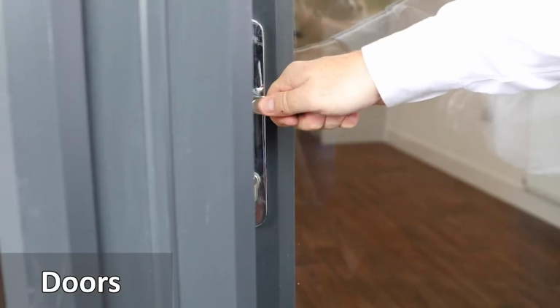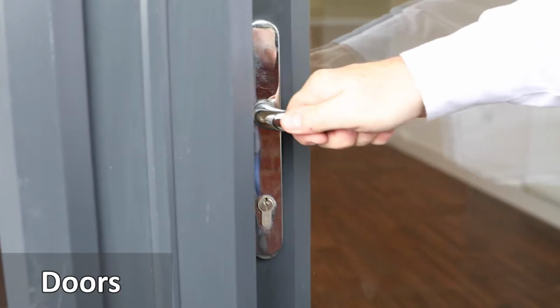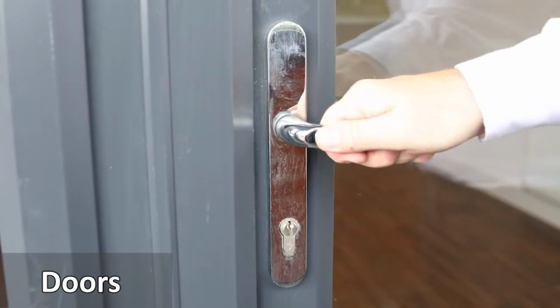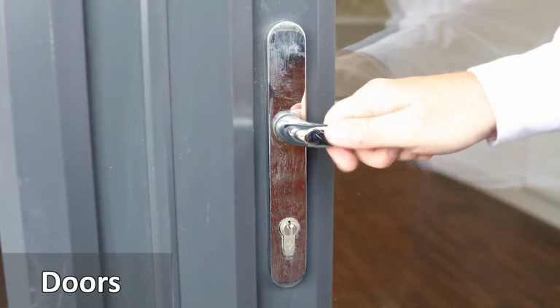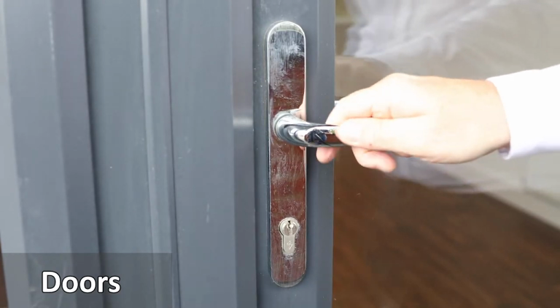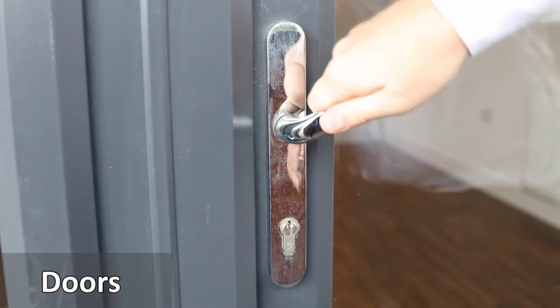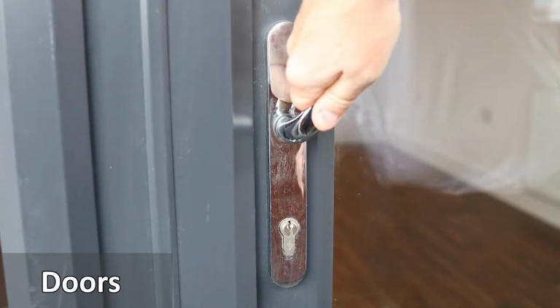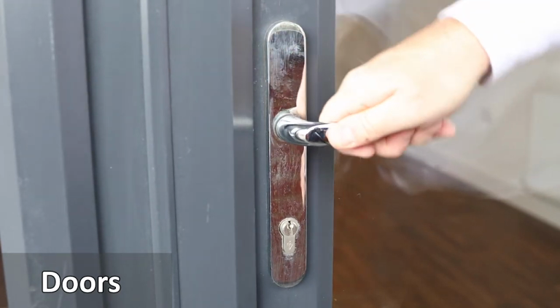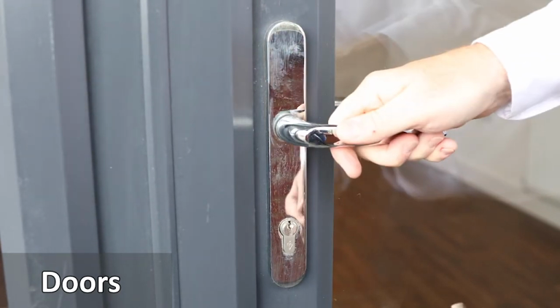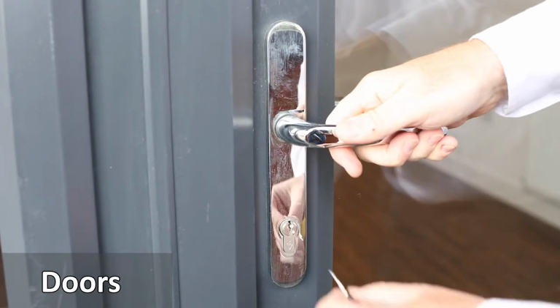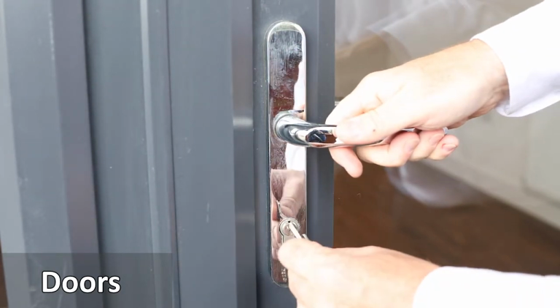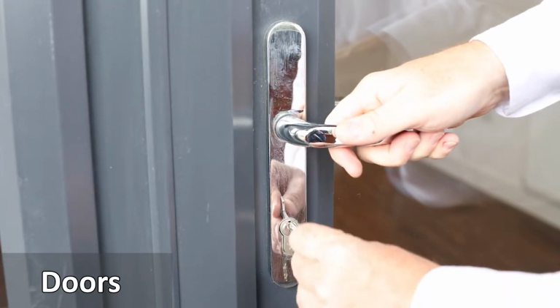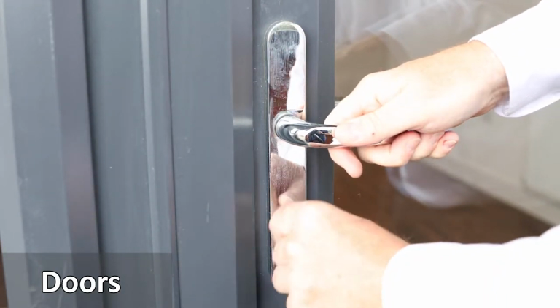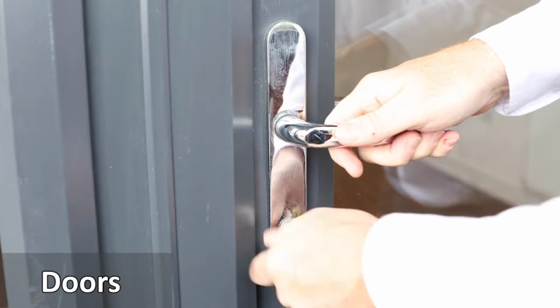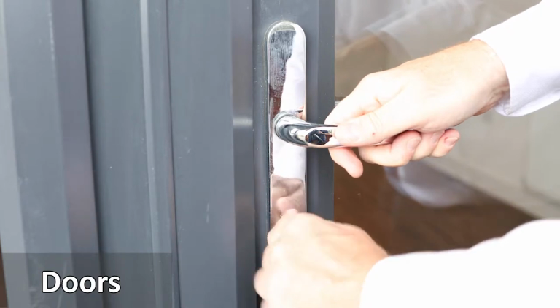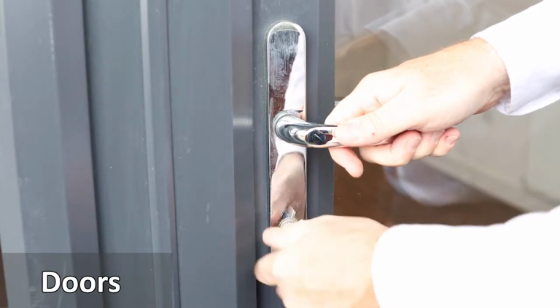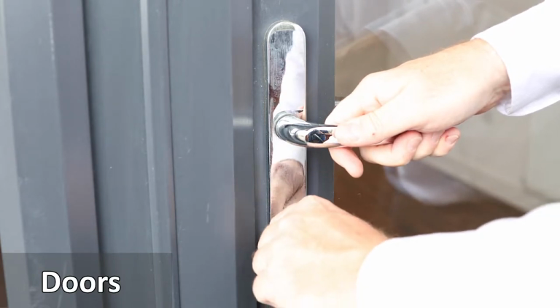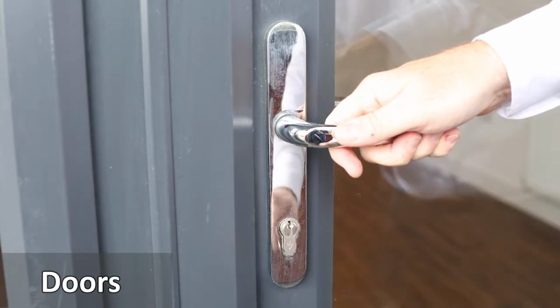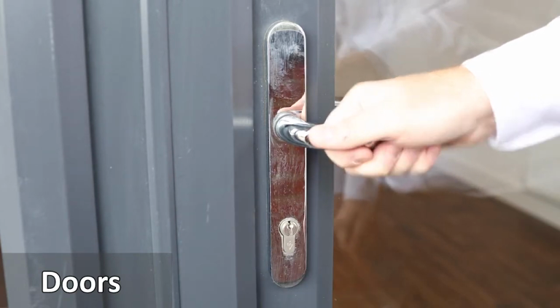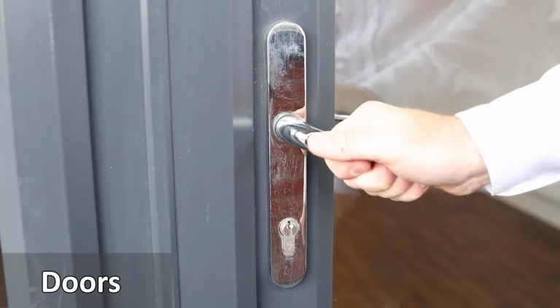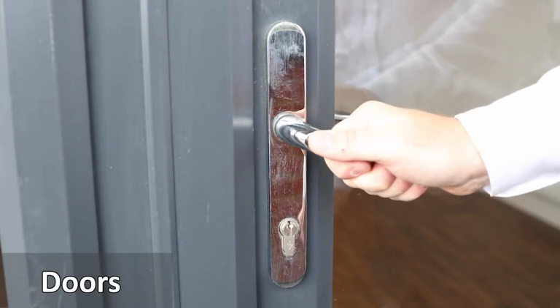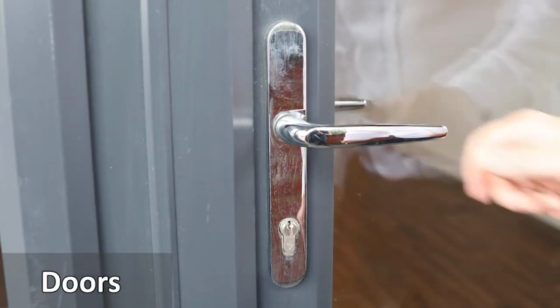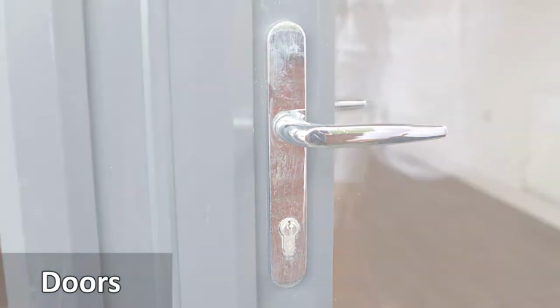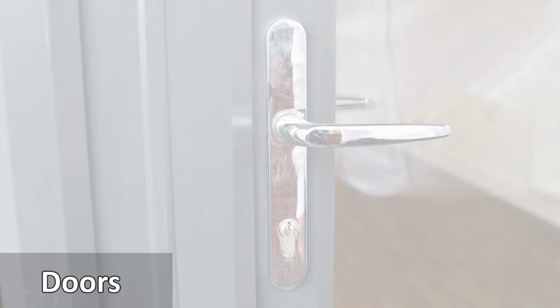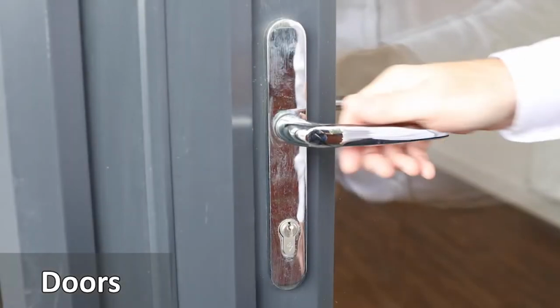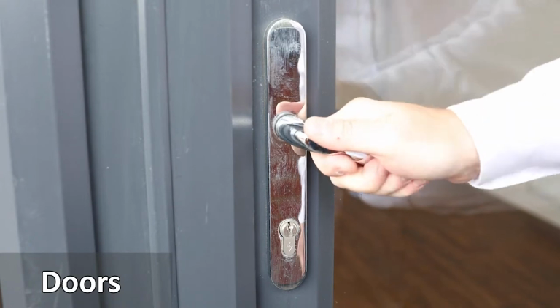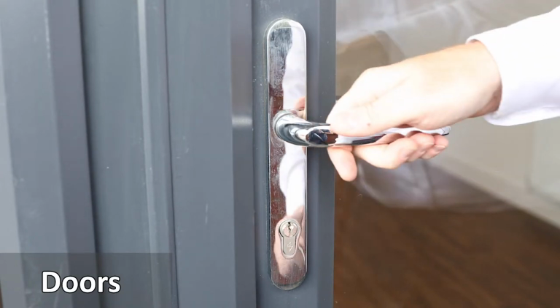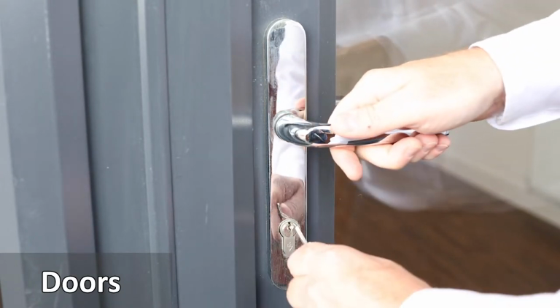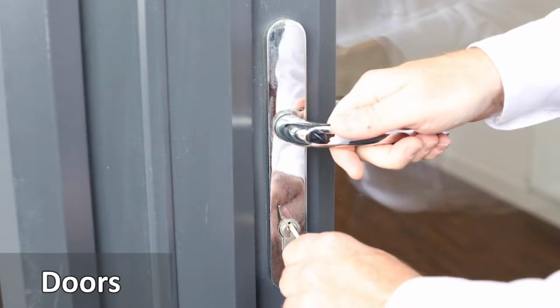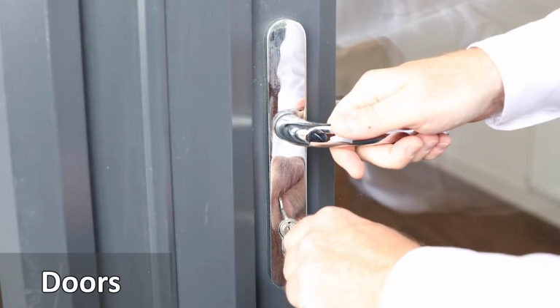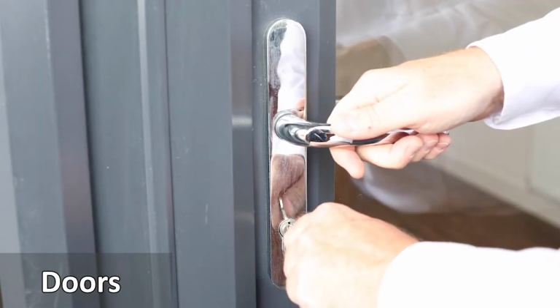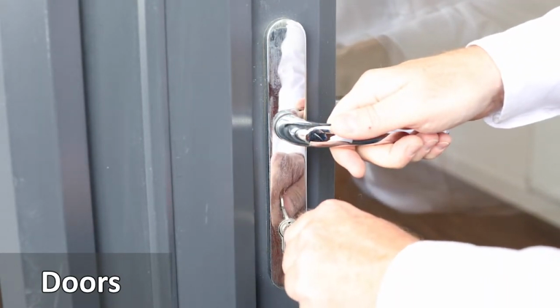The external or balcony doors are used just like the front door. To close, pull the door shut, lift the handle which engages the locking mechanism, insert the key and turn to the left. To unlock, insert the key and turn to the right and then press down the handle.